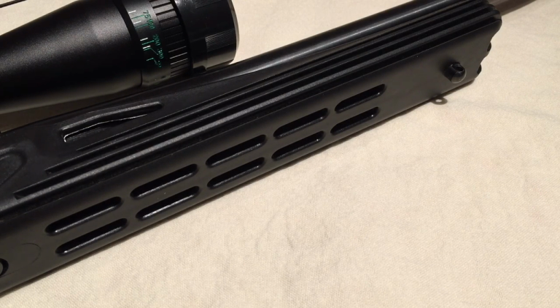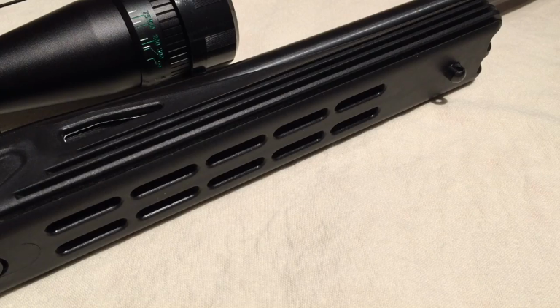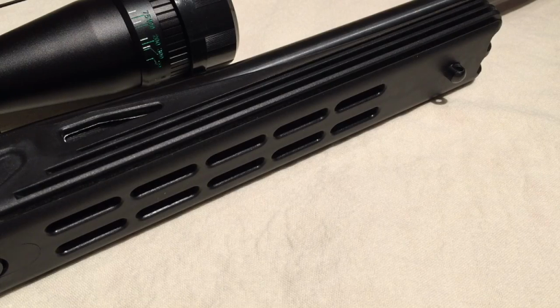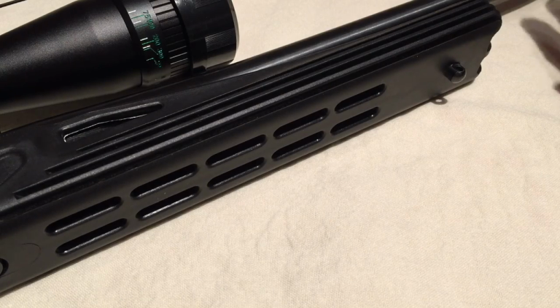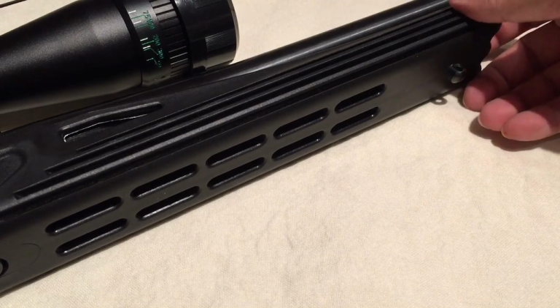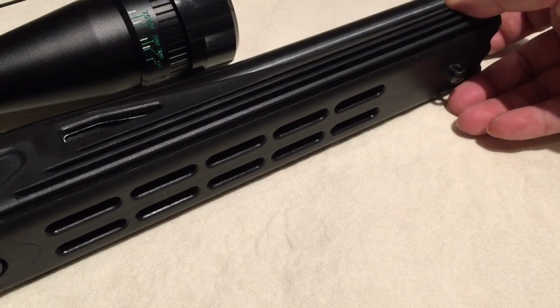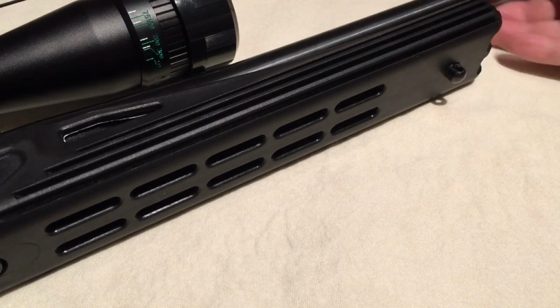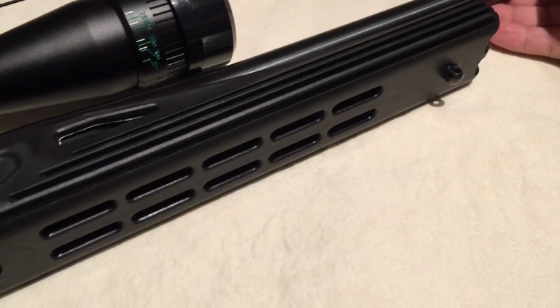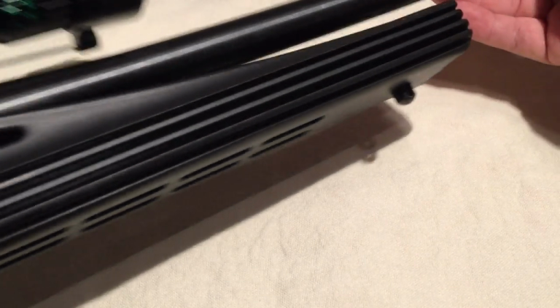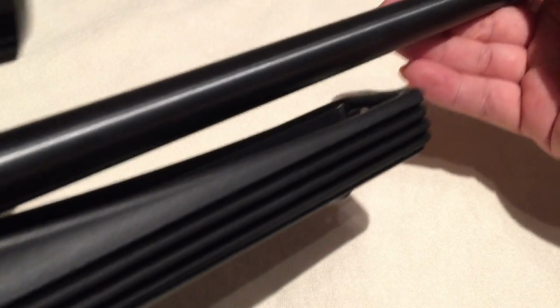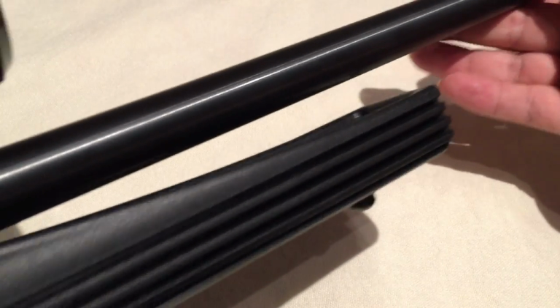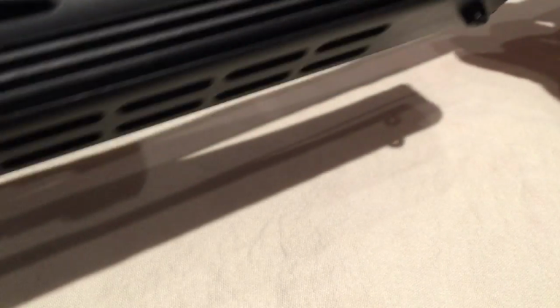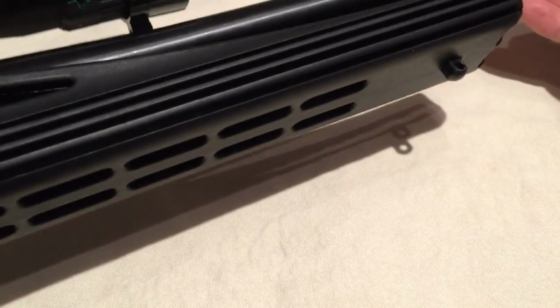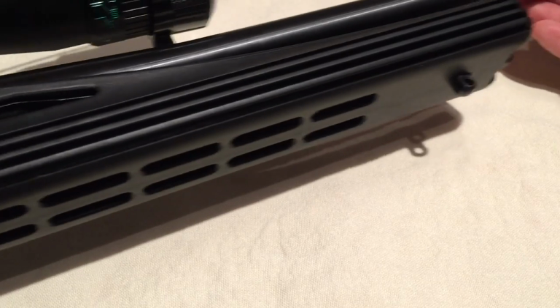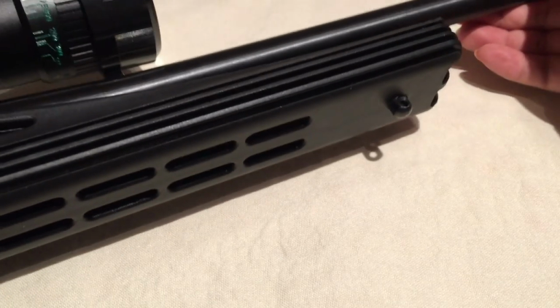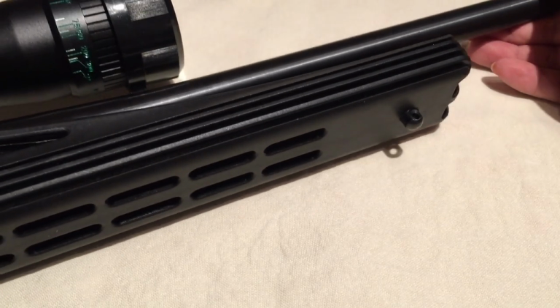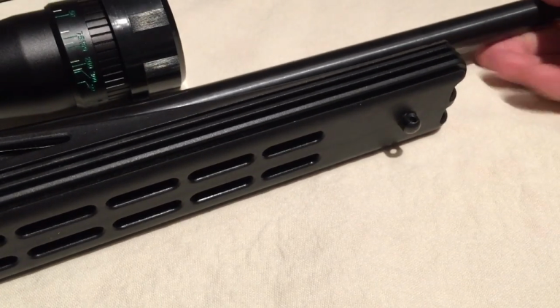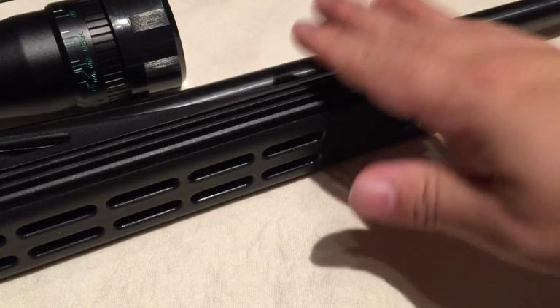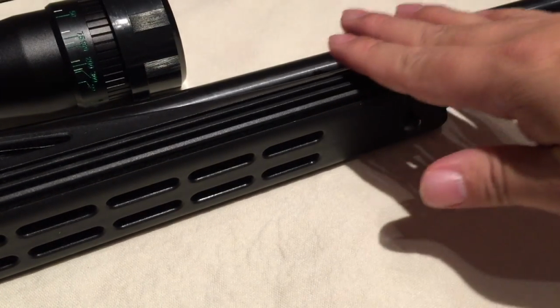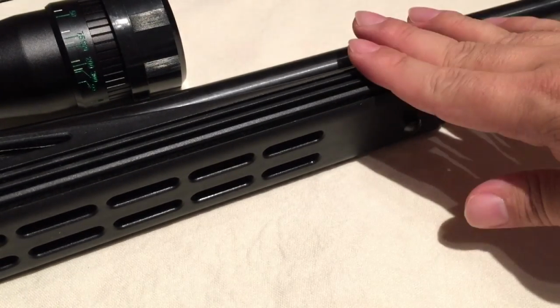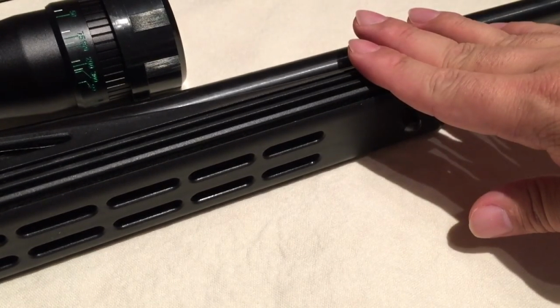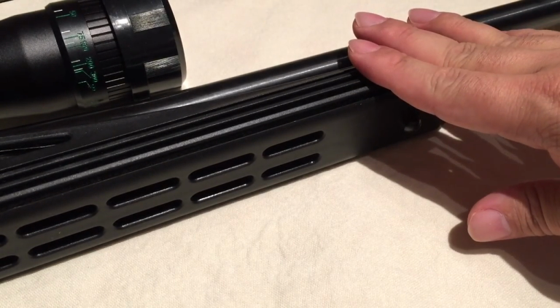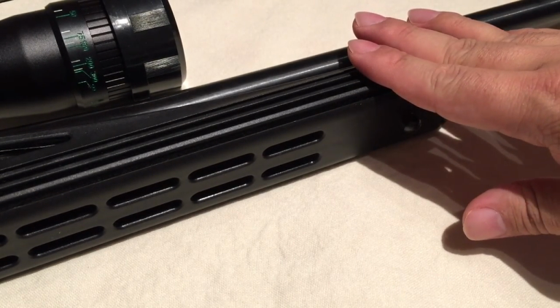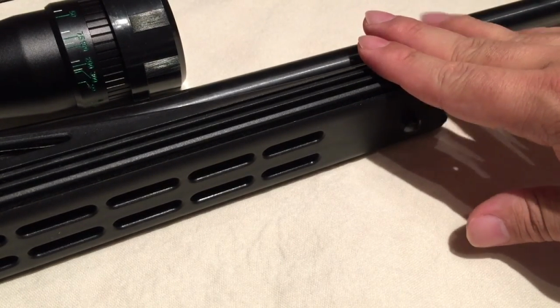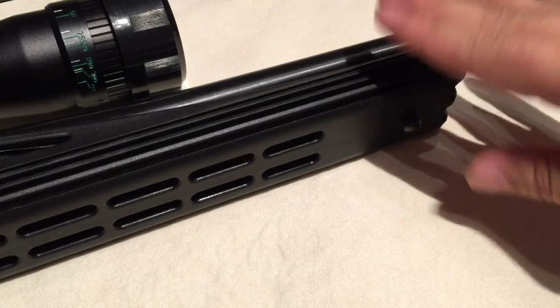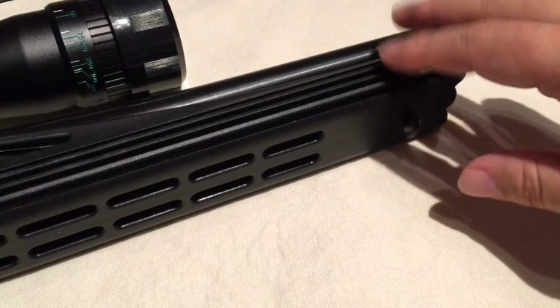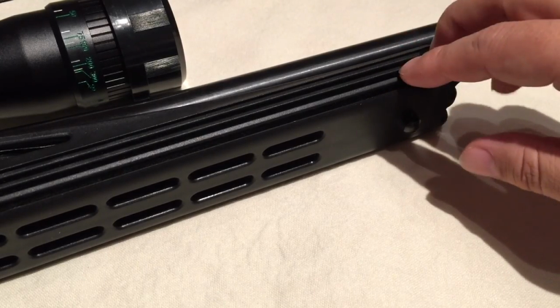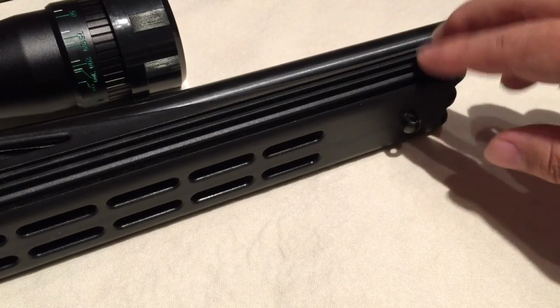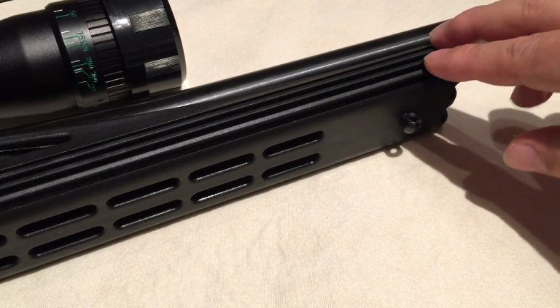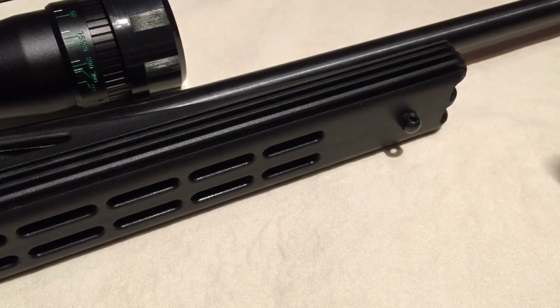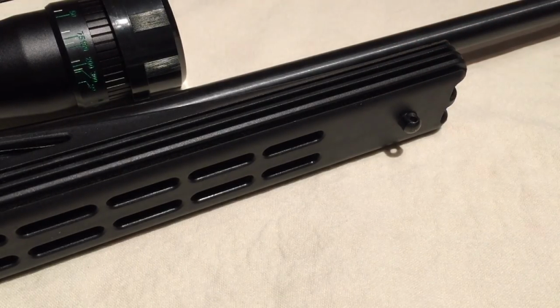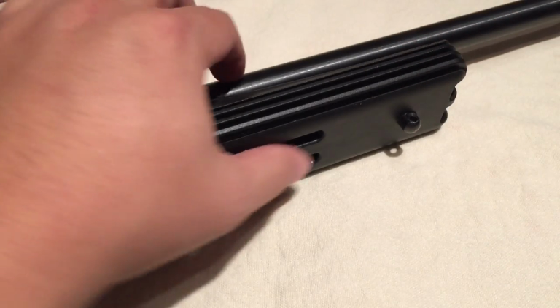The problem that you may have, like me, is you have a cool hunting rifle. This is my Howa 1500. Love it. But I have an aftermarket Blackhawk Axiom stock, I believe it is. And the problem here,